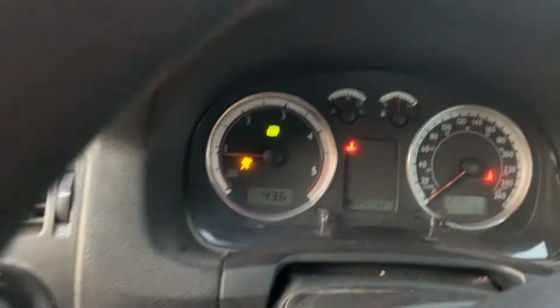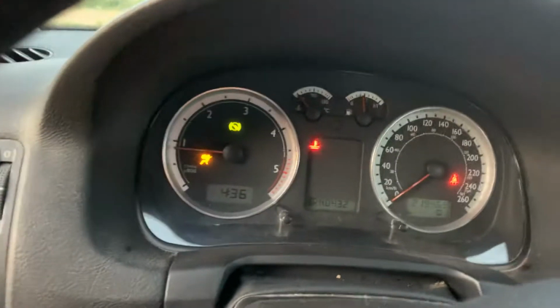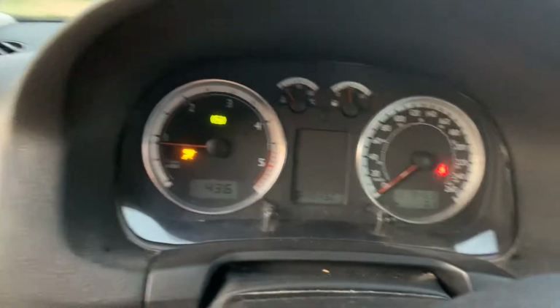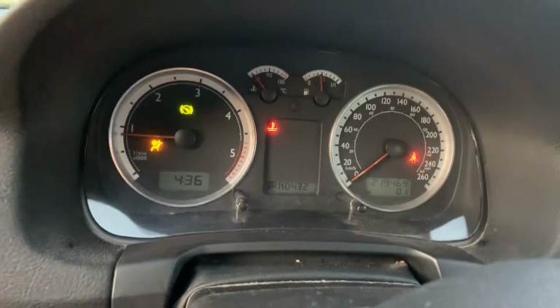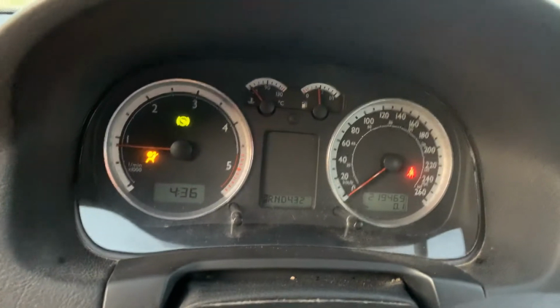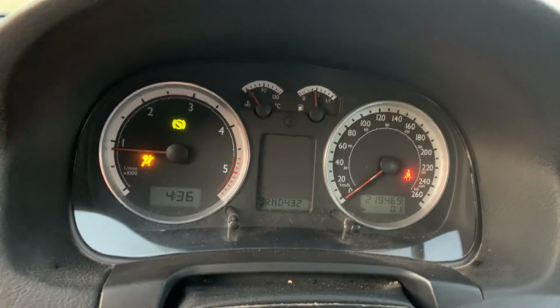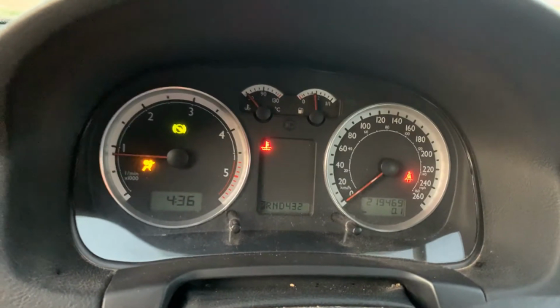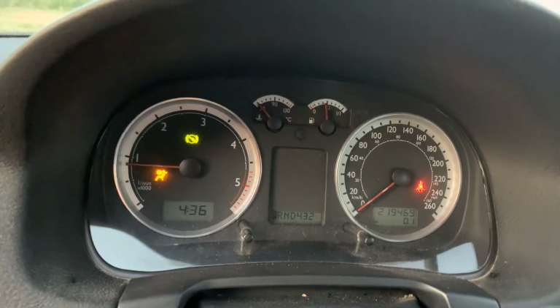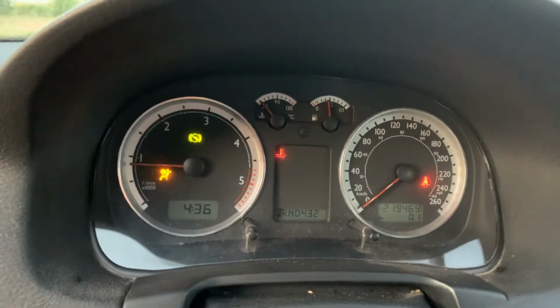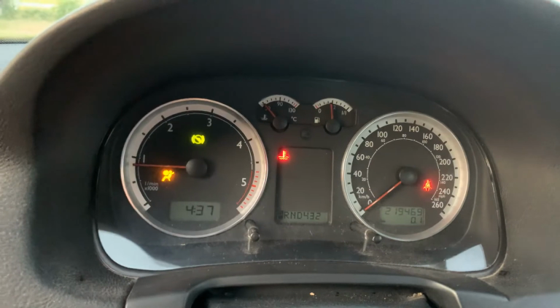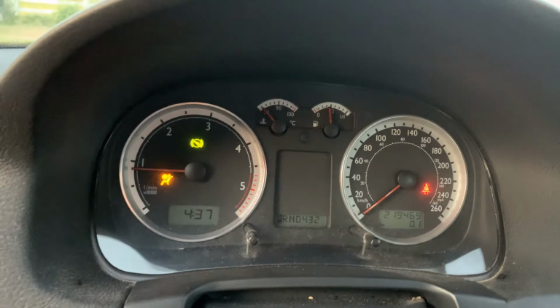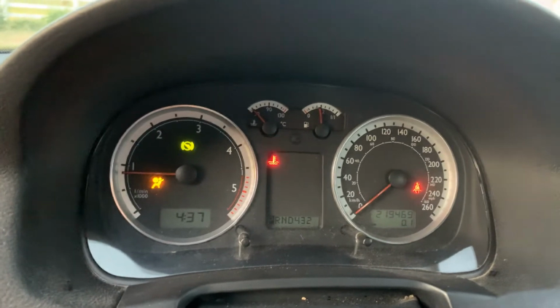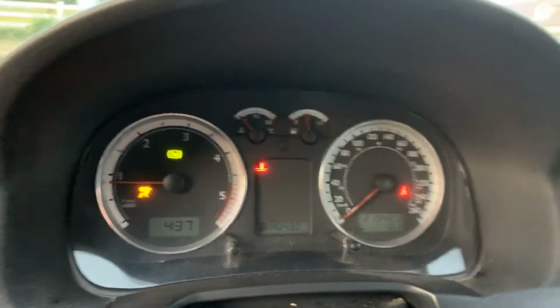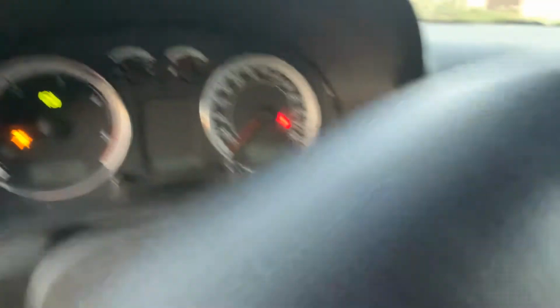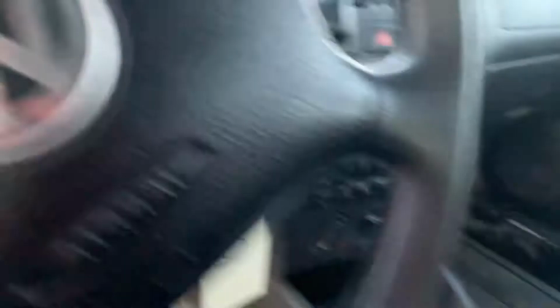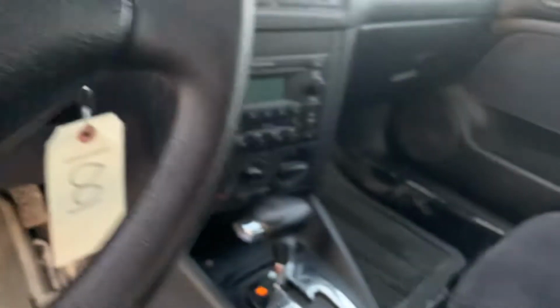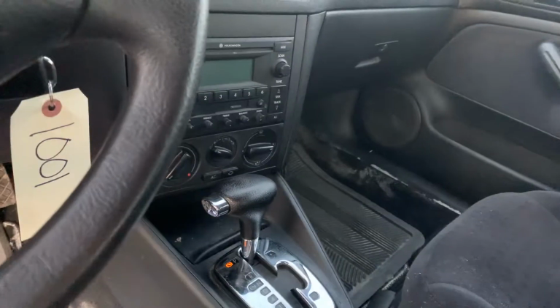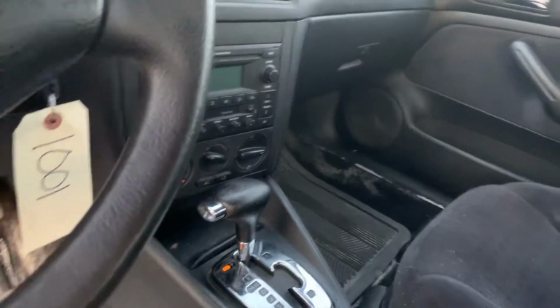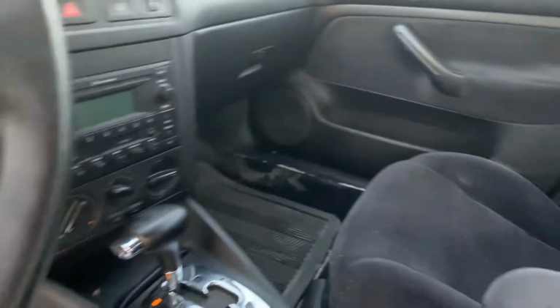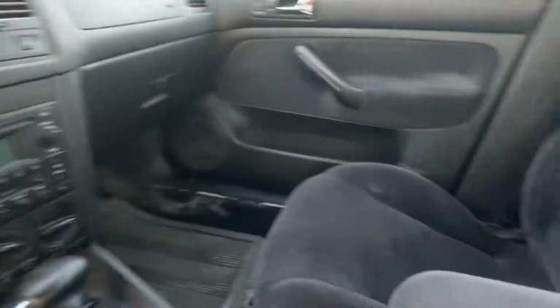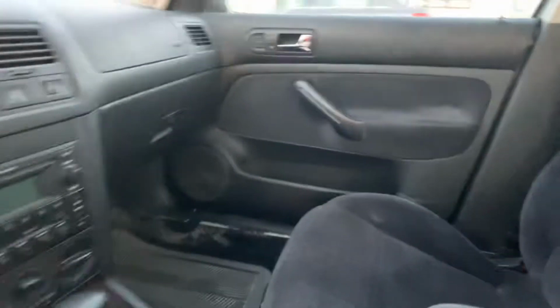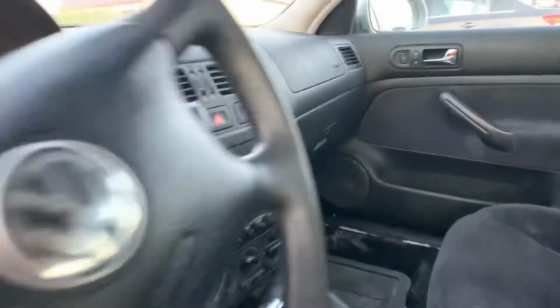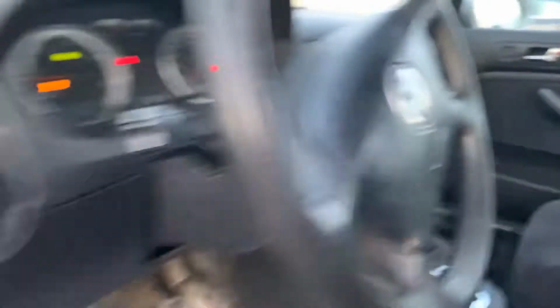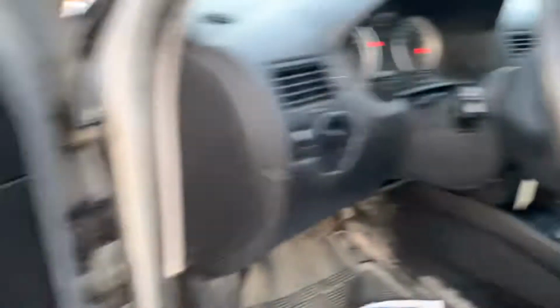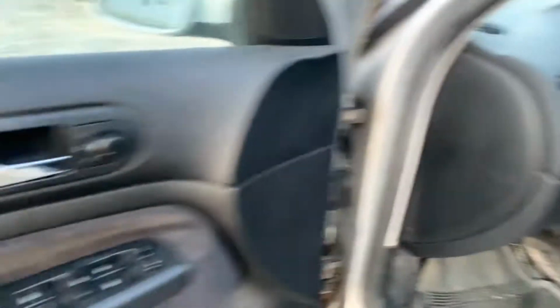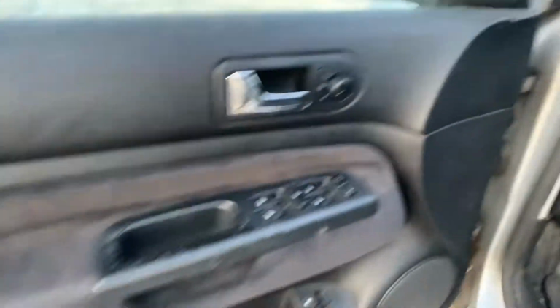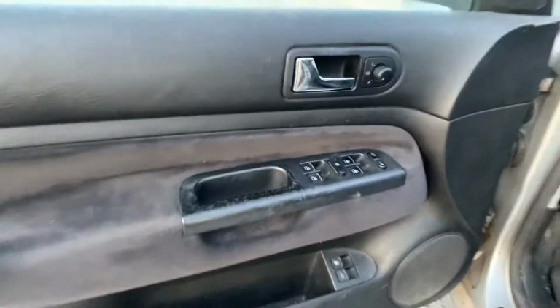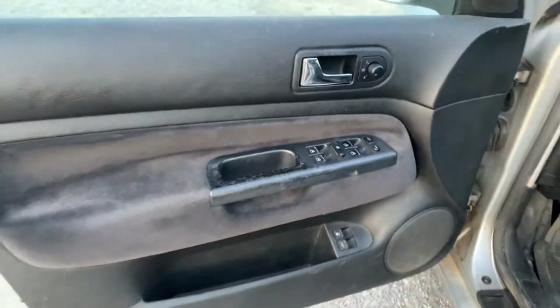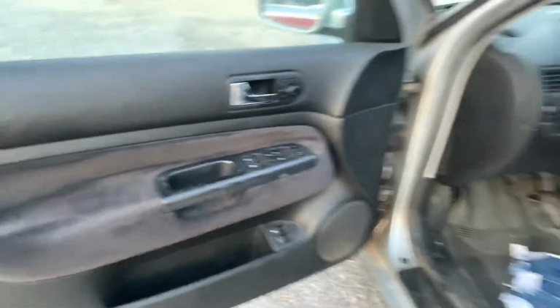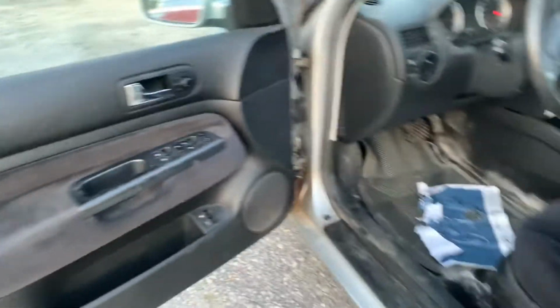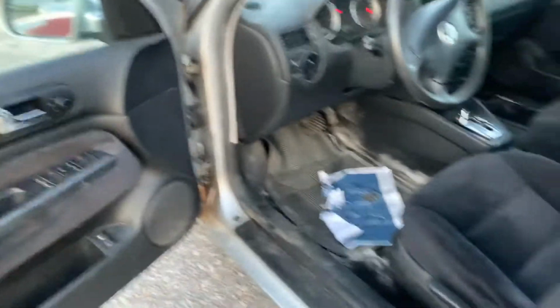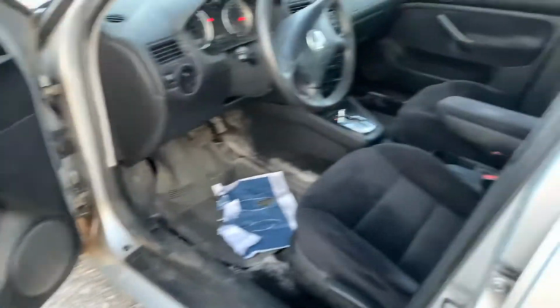Here's a shot of the dash. There's an airbag light on. Power windows and locks.